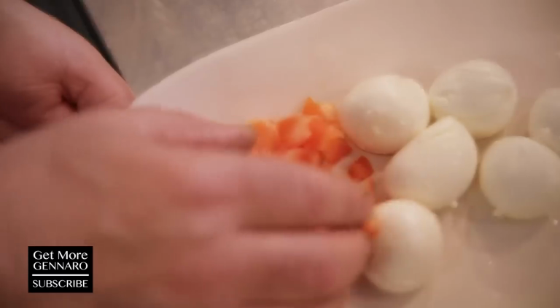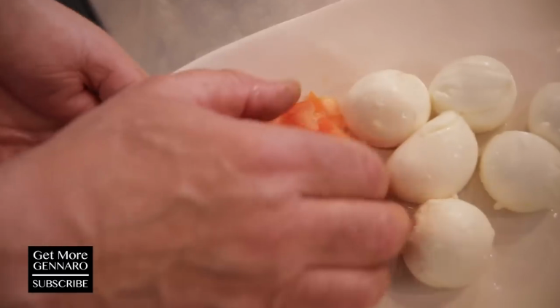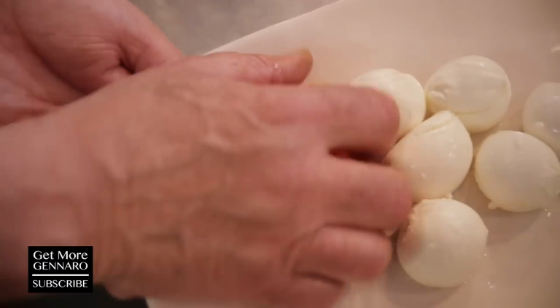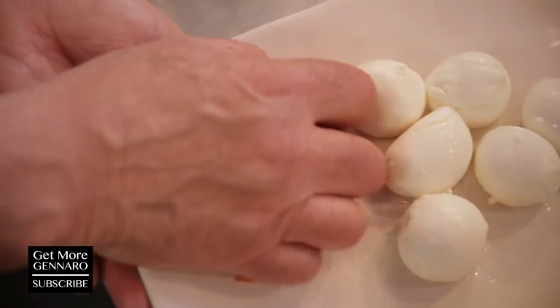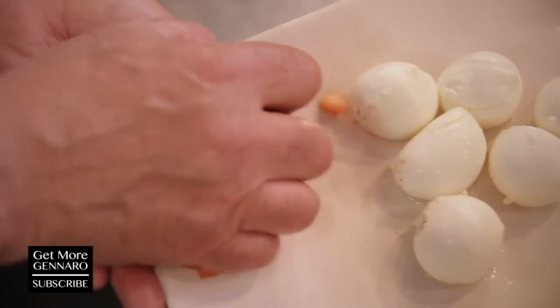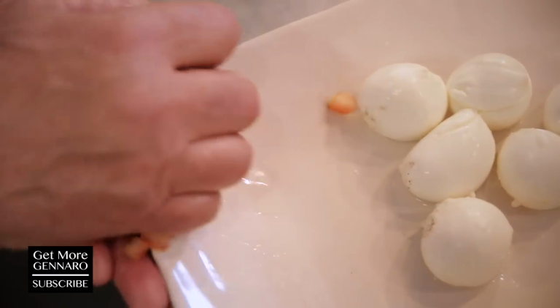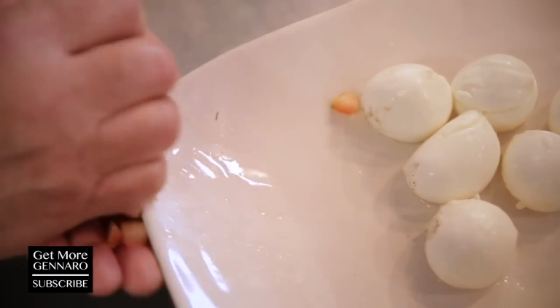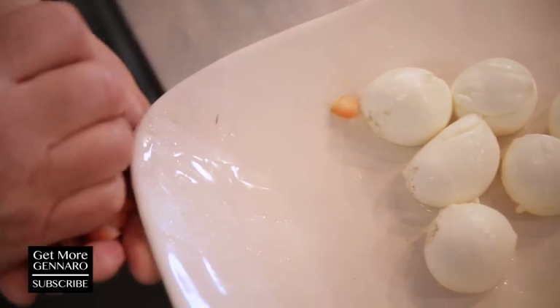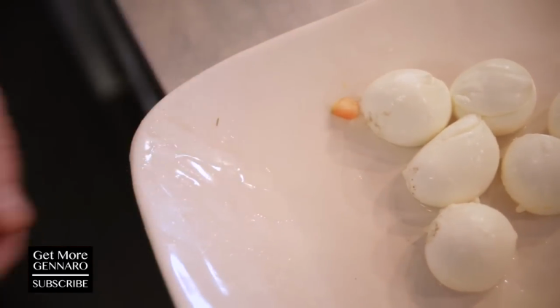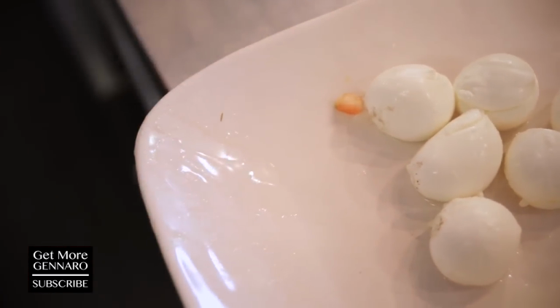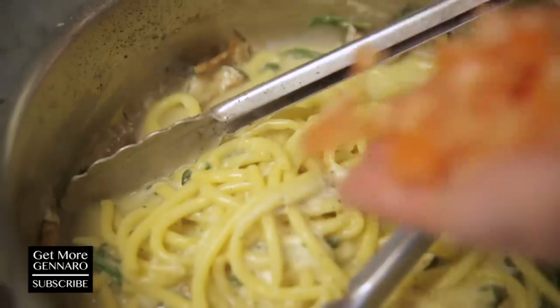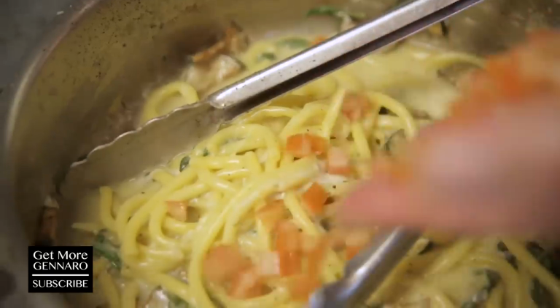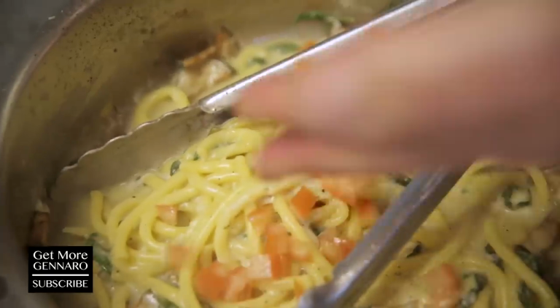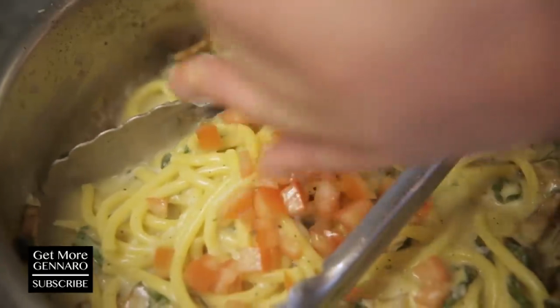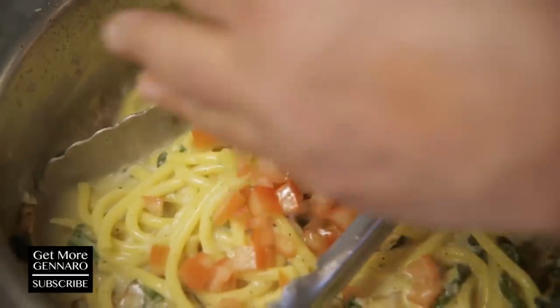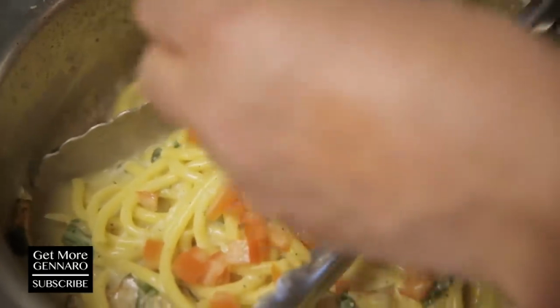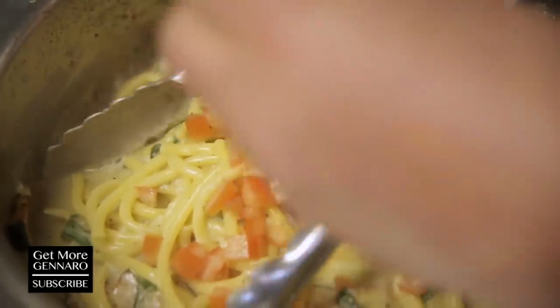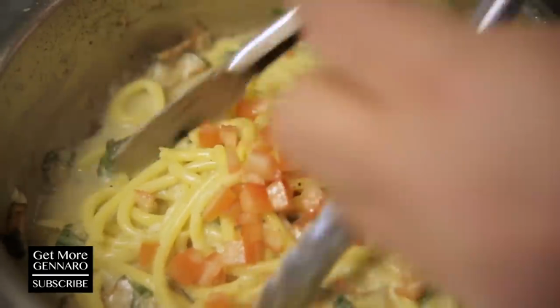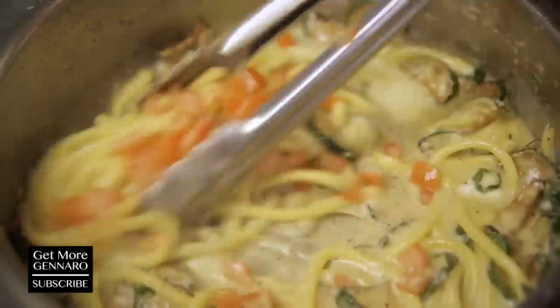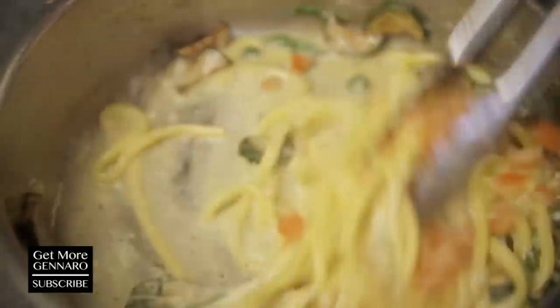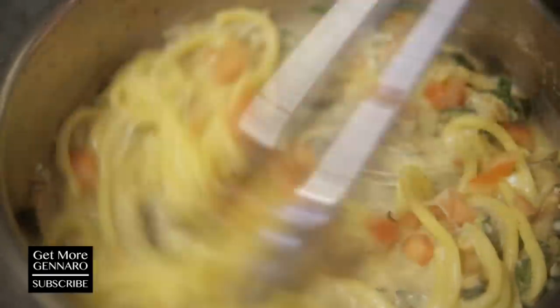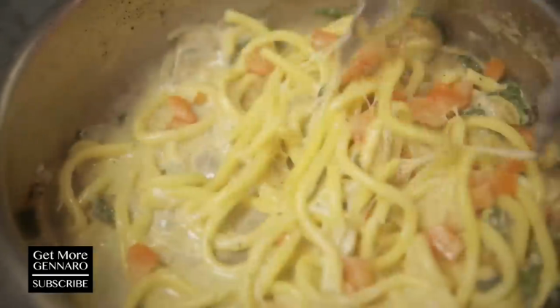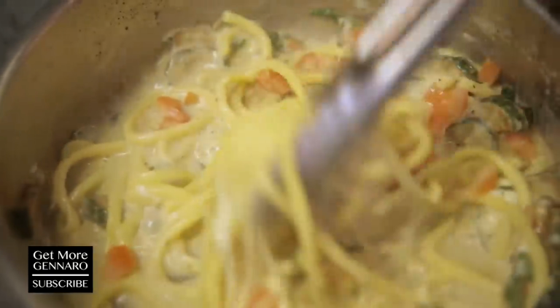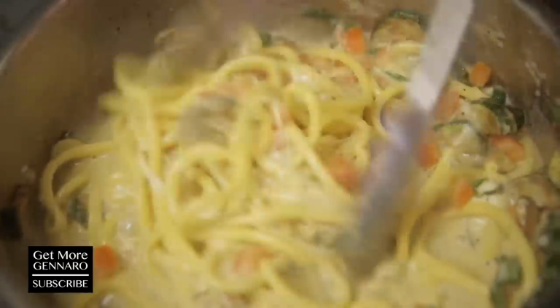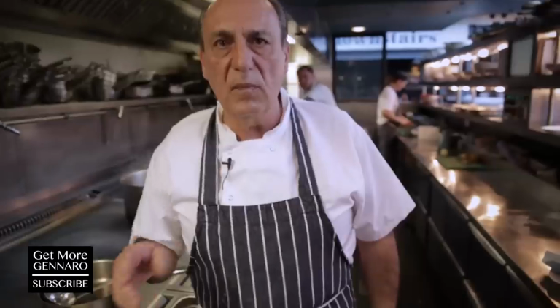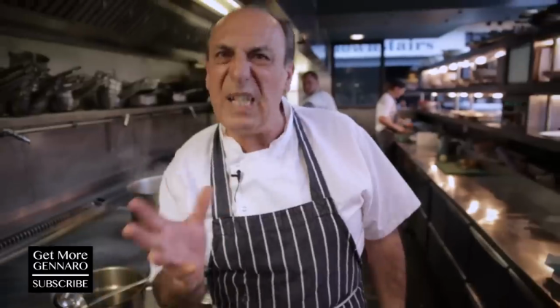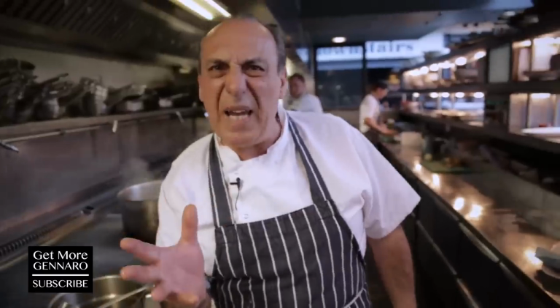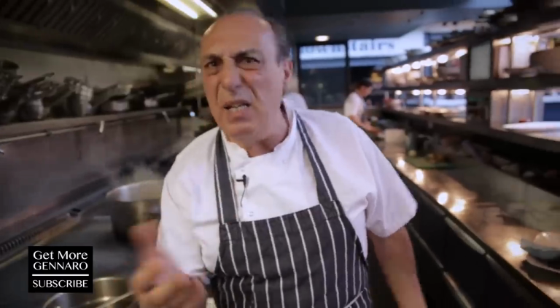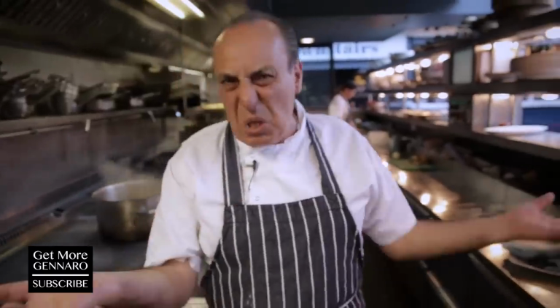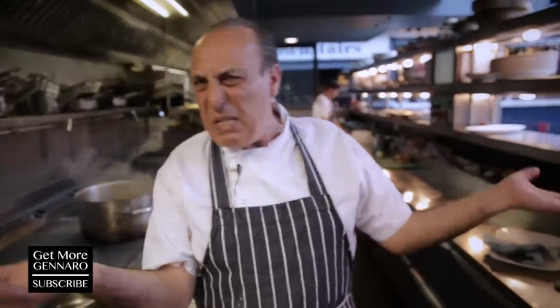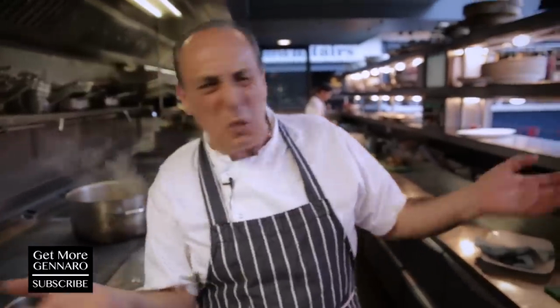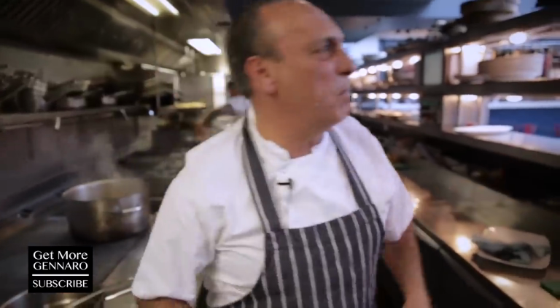Tomato is more for the colour. Just have them all inside. Let's plate it — so easy, so simple.